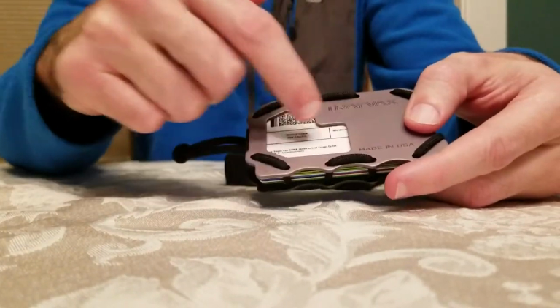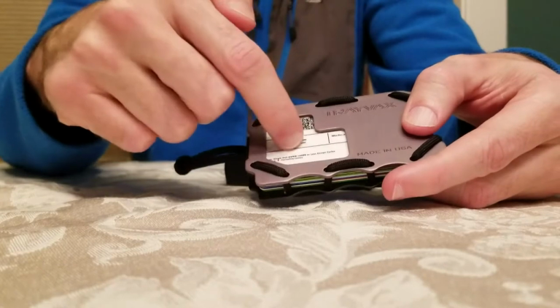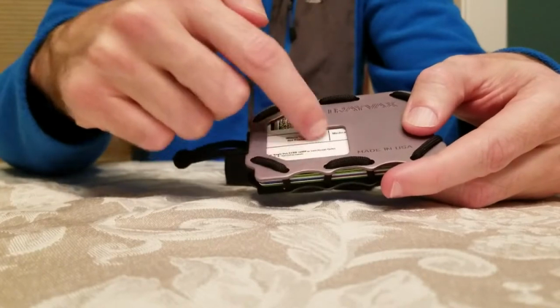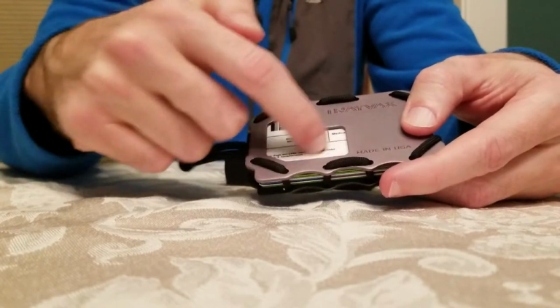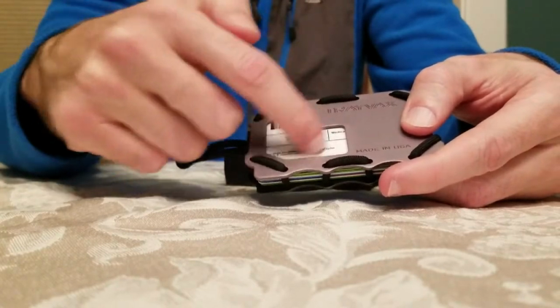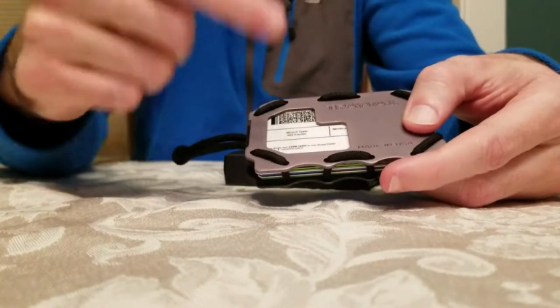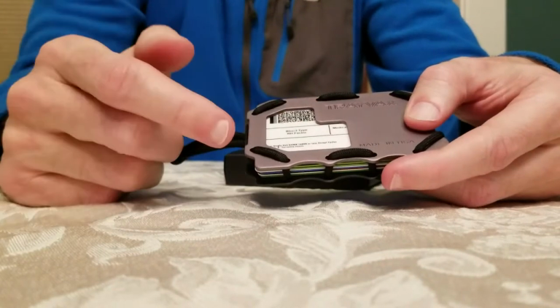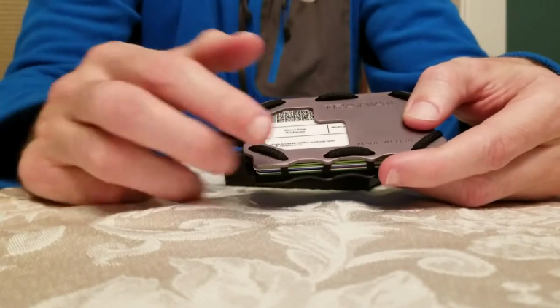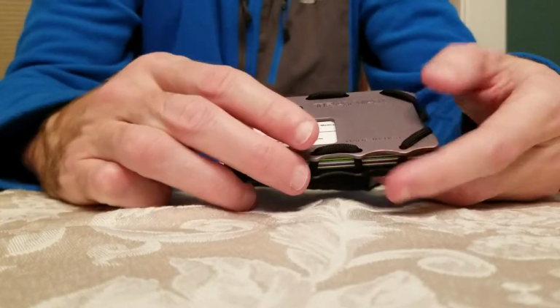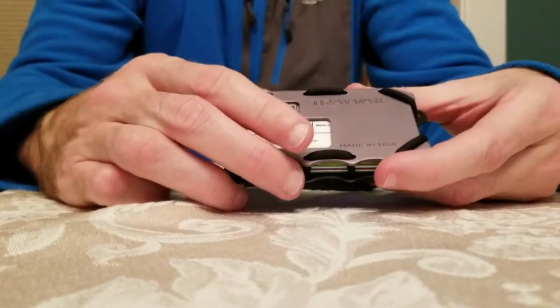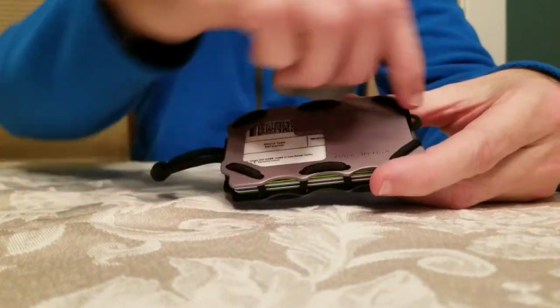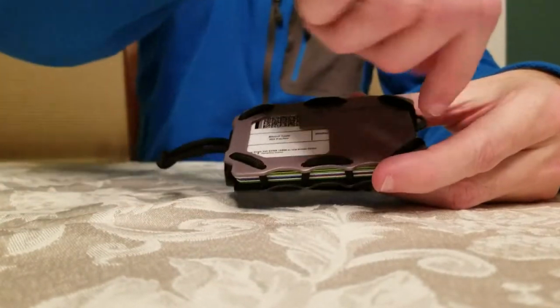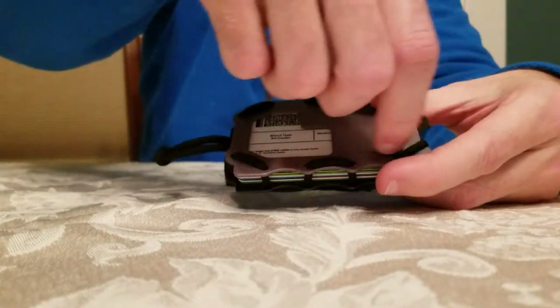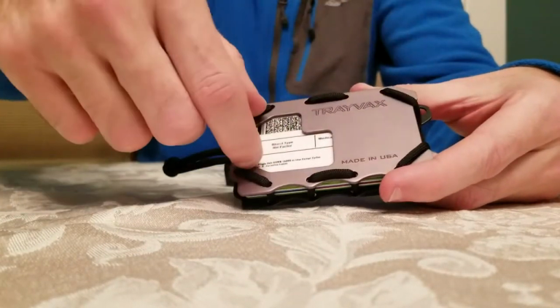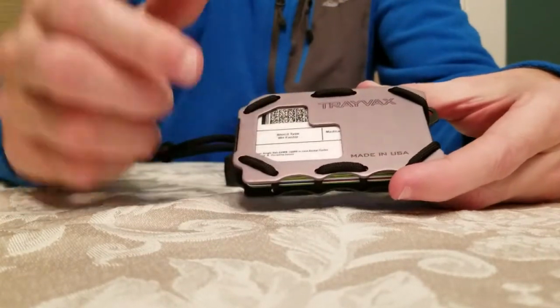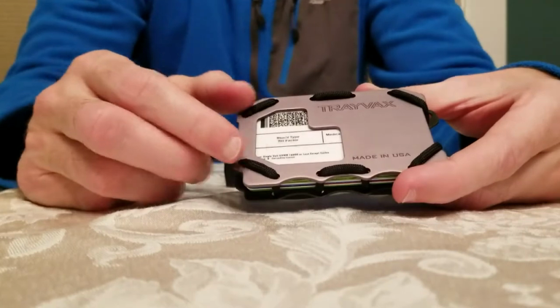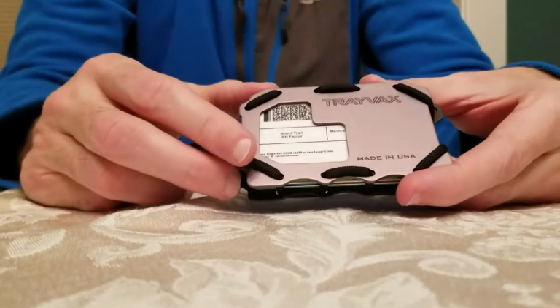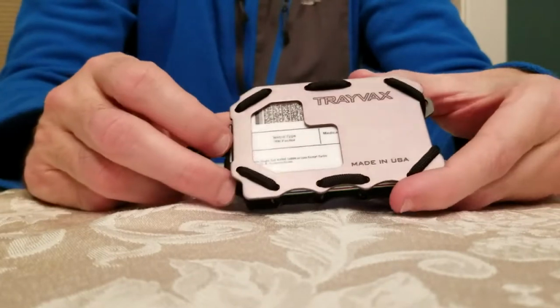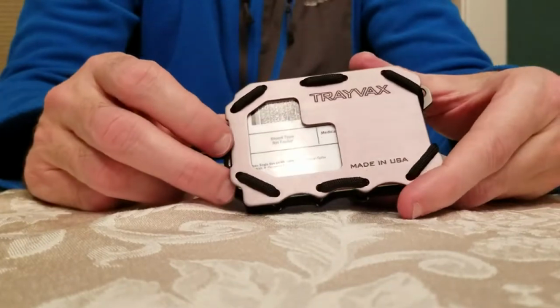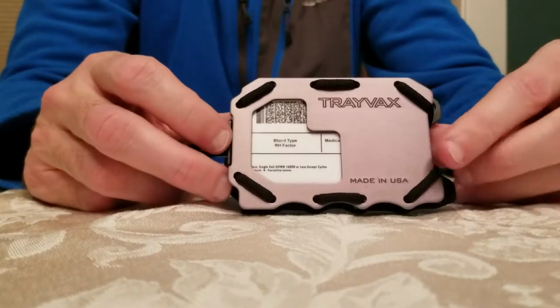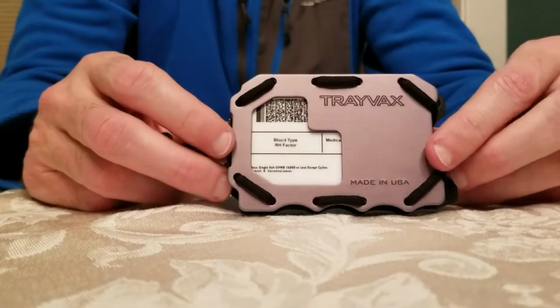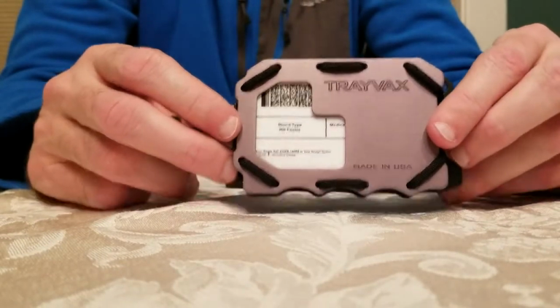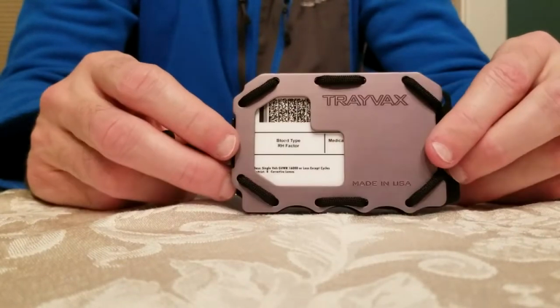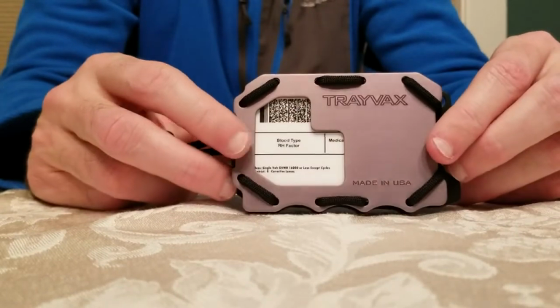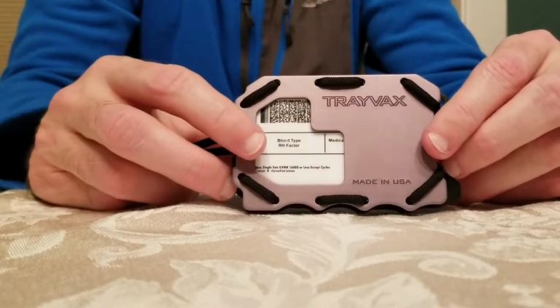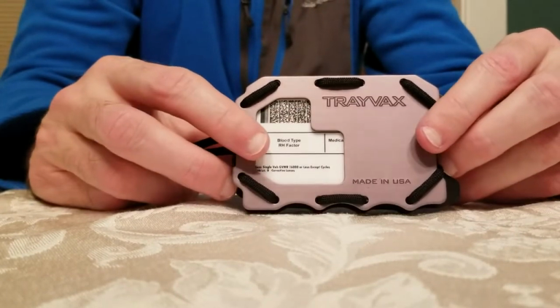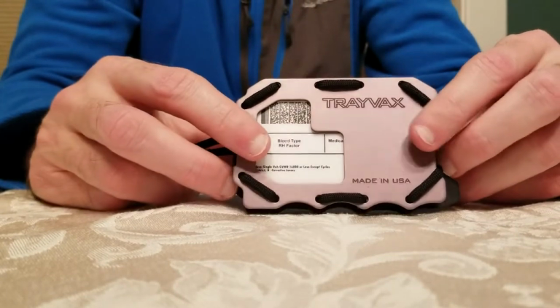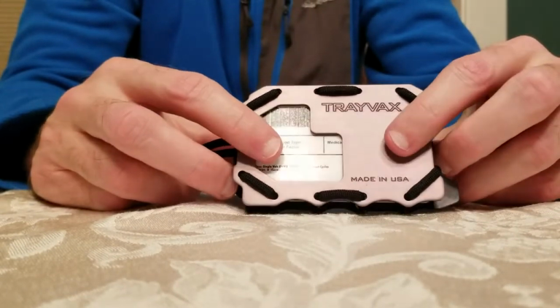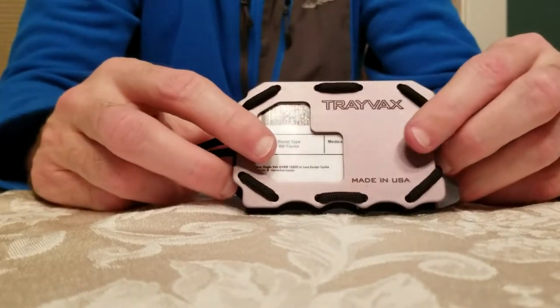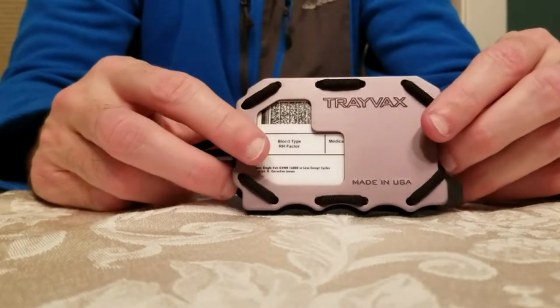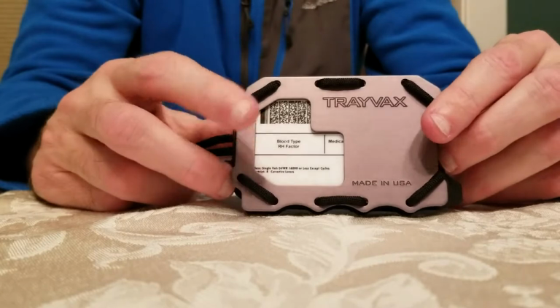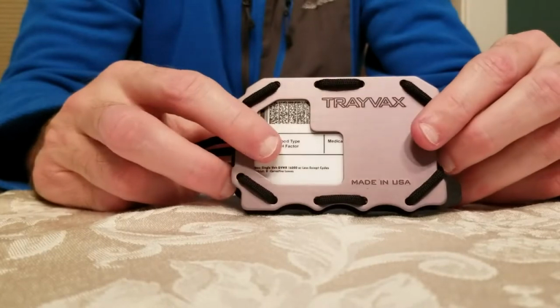For your driver's license ID, your picture is right there. You can actually slide your ID over the top of the plate so the ID is visible — you don't even have to take your ID out if someone's going to ask to see it.